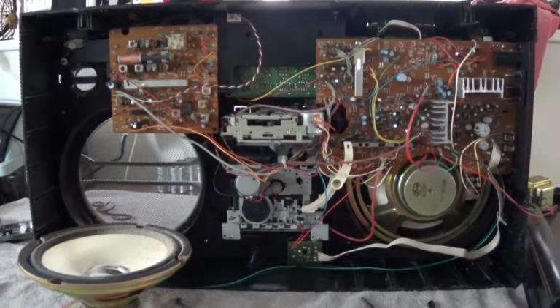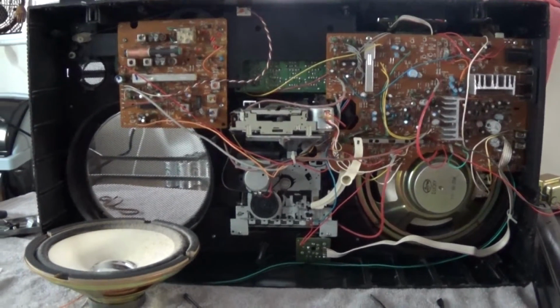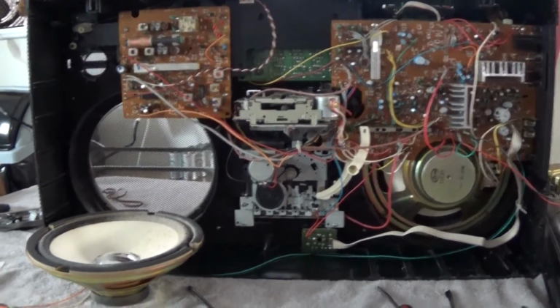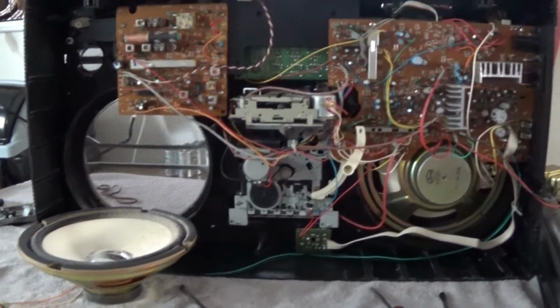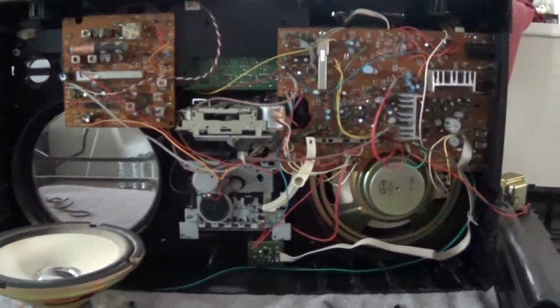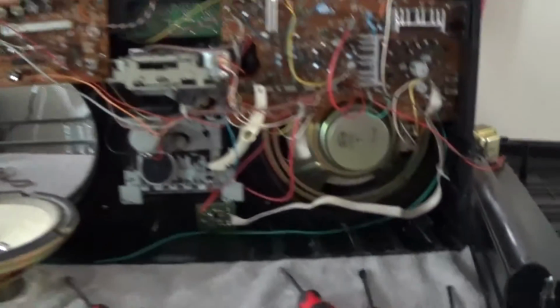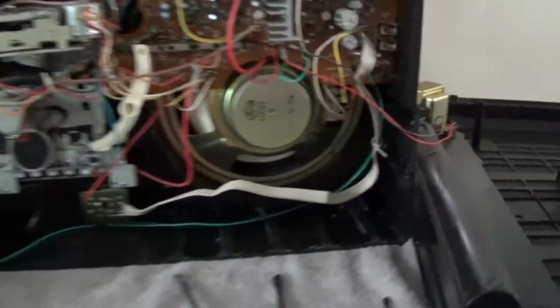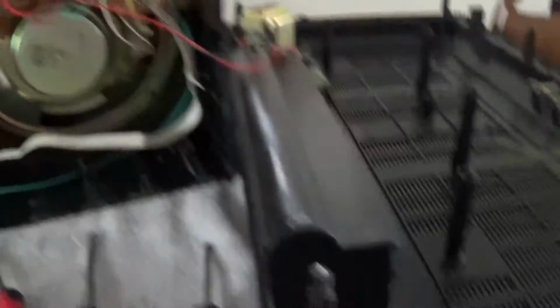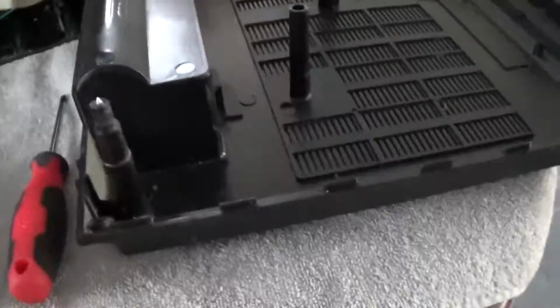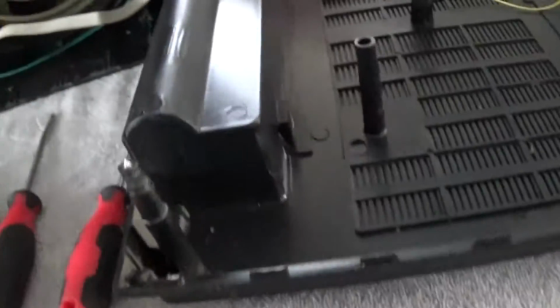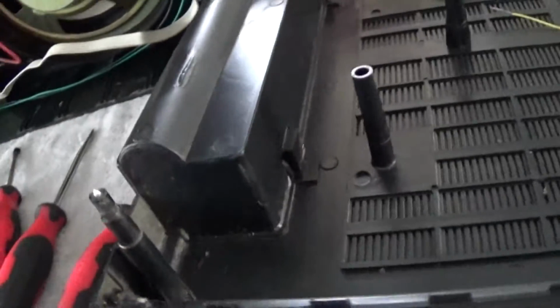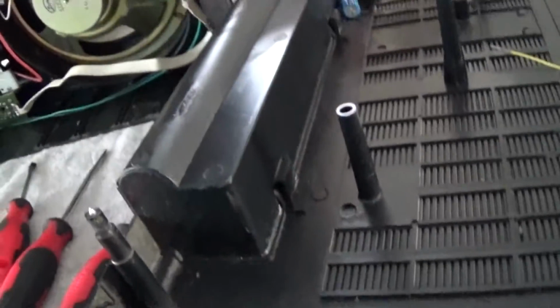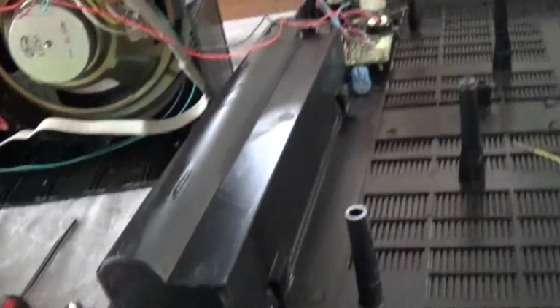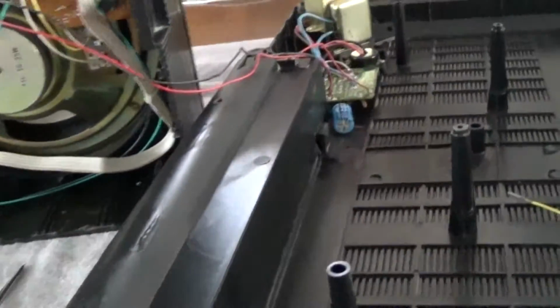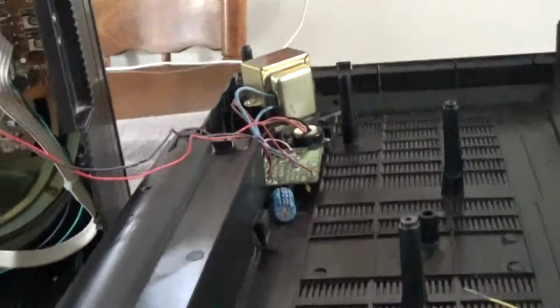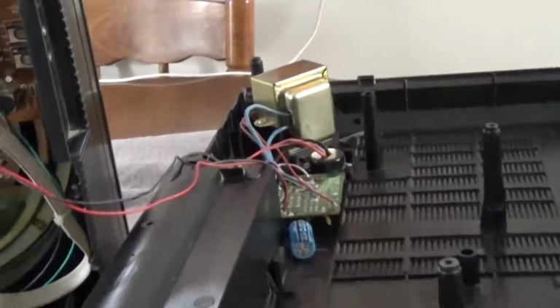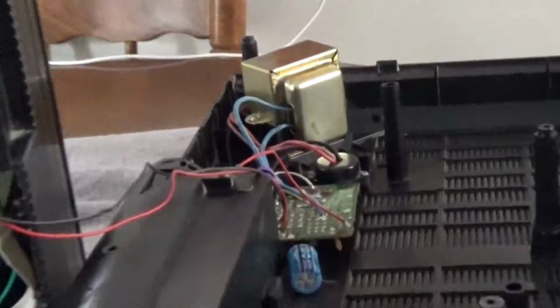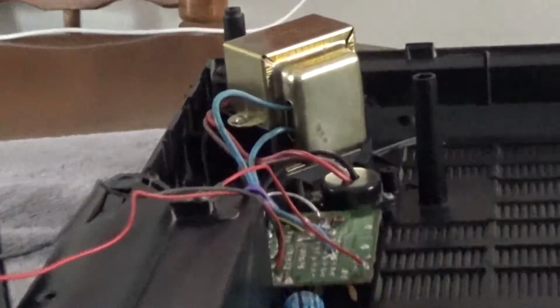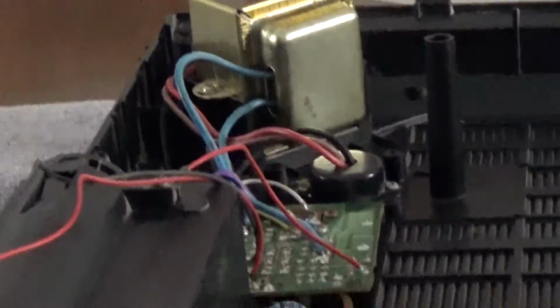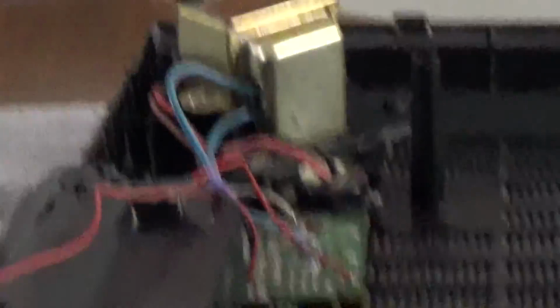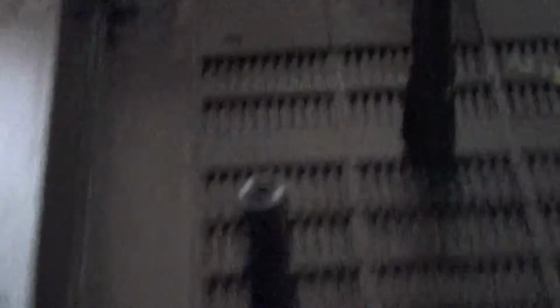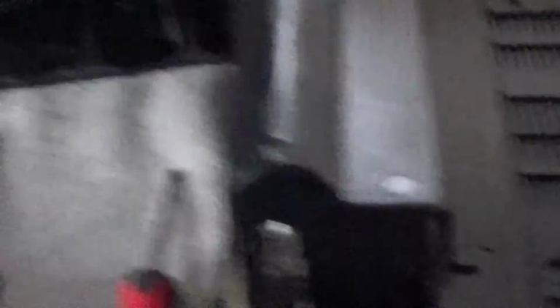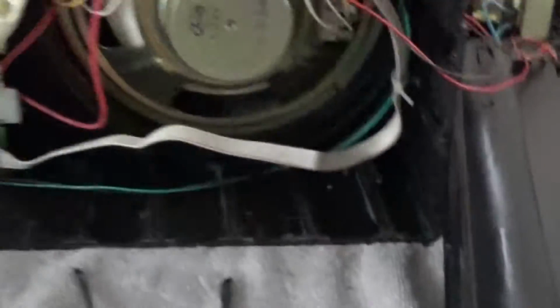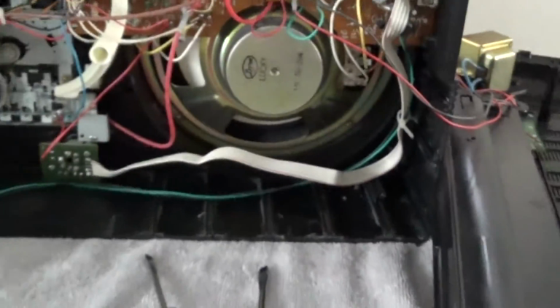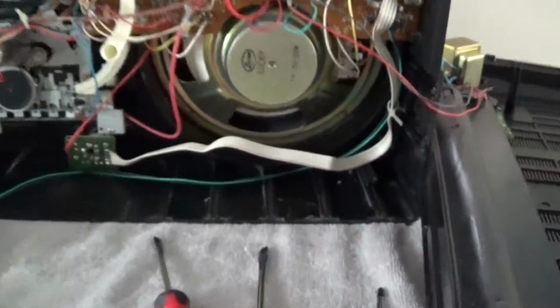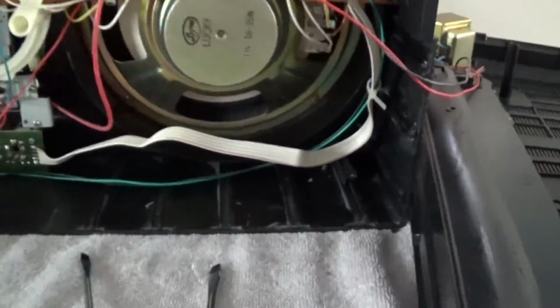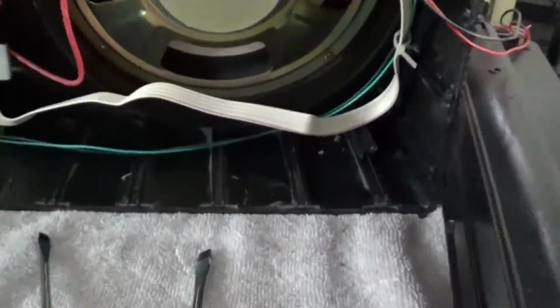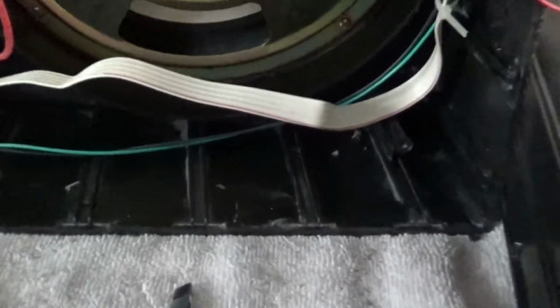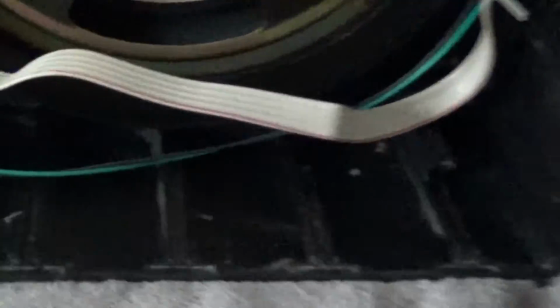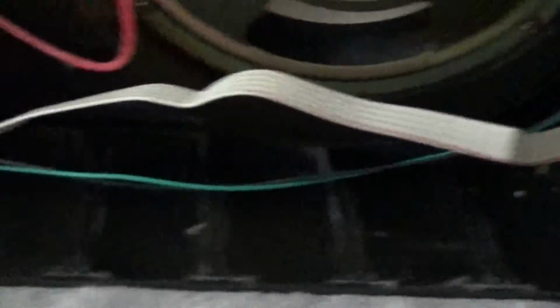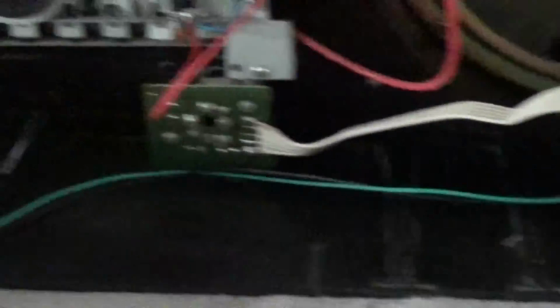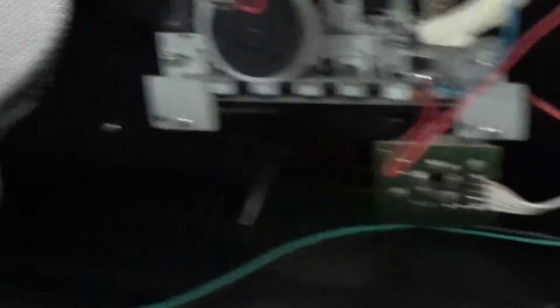Well, it's been about half an hour and I'm still at it. Cleaned all the dust off, especially on the power converter and stuff — most of the dust is off down there.